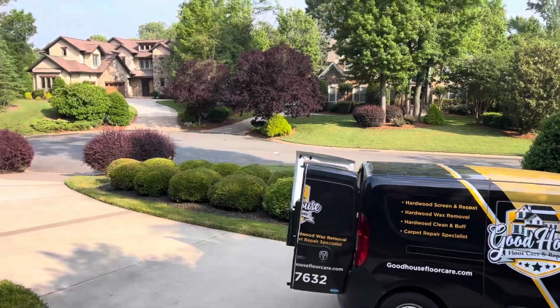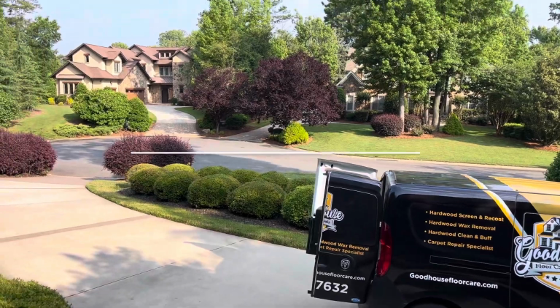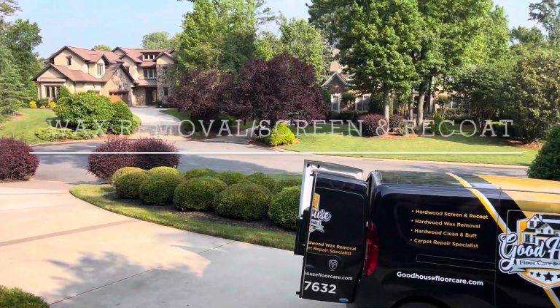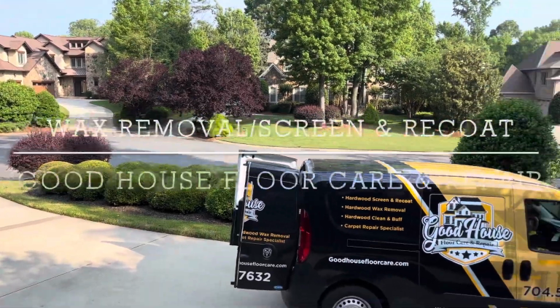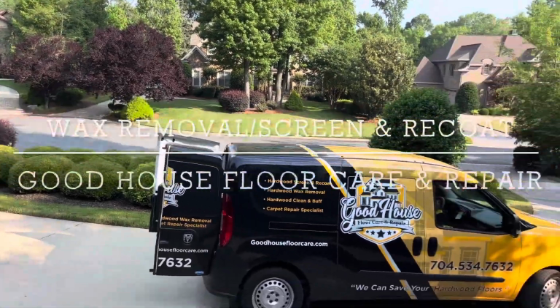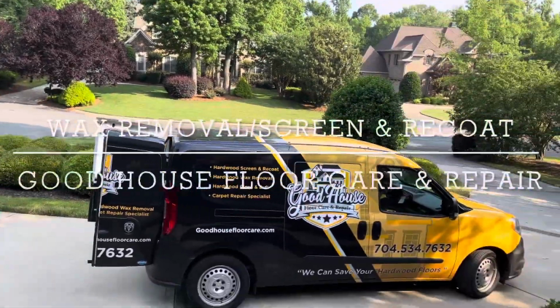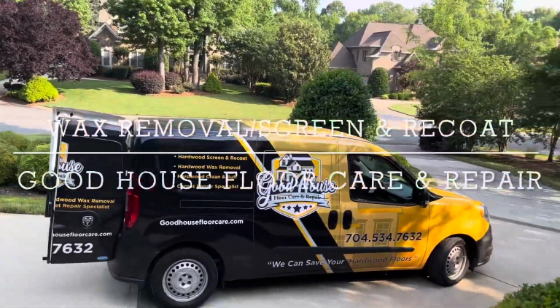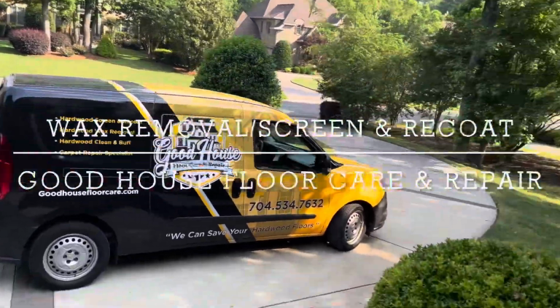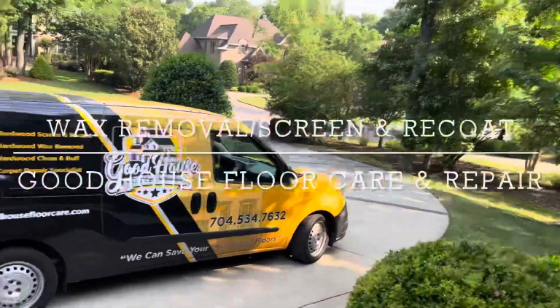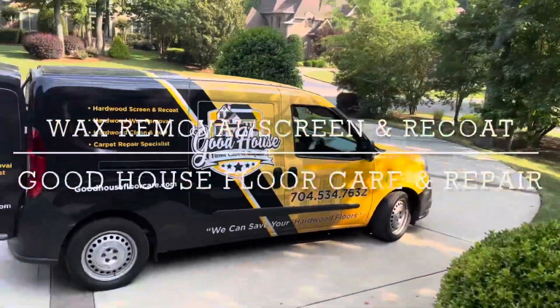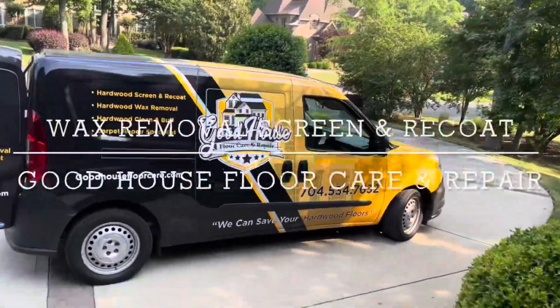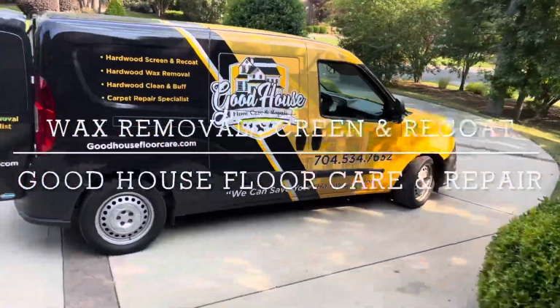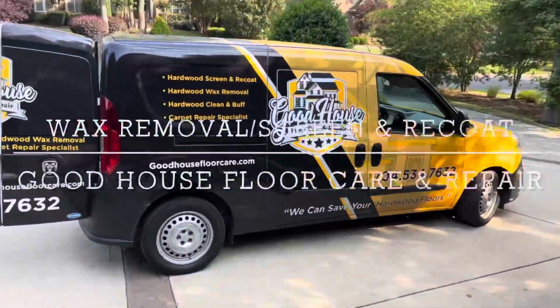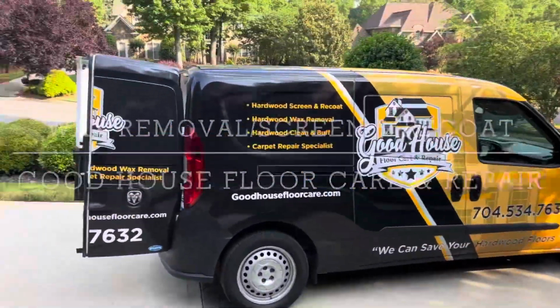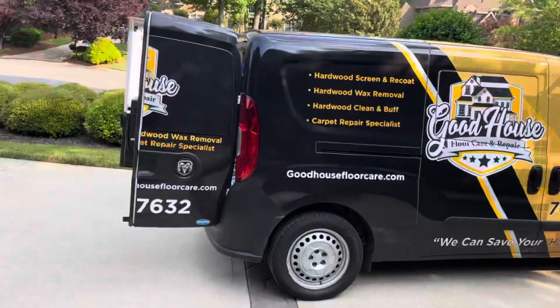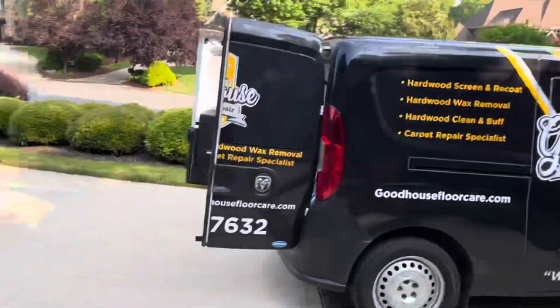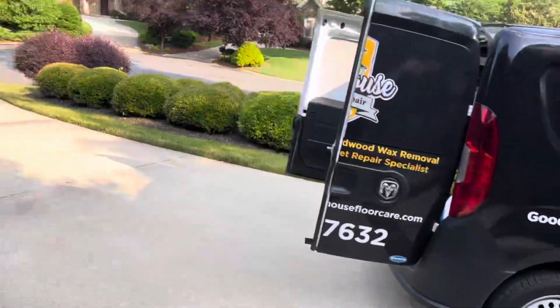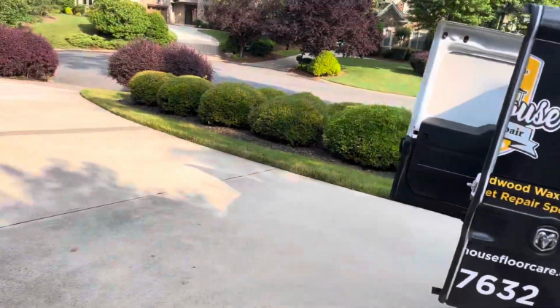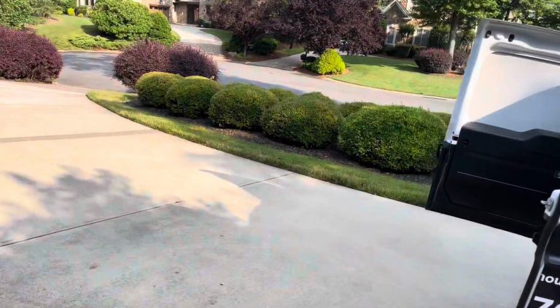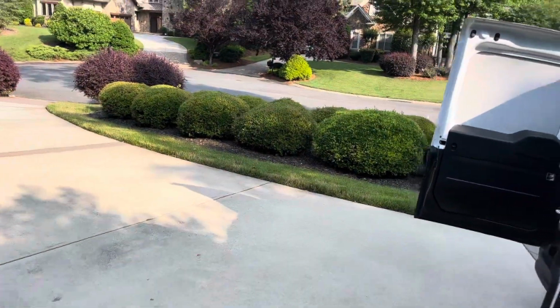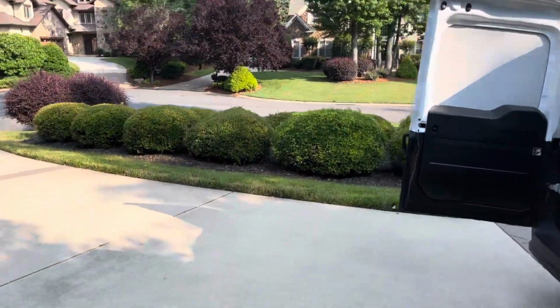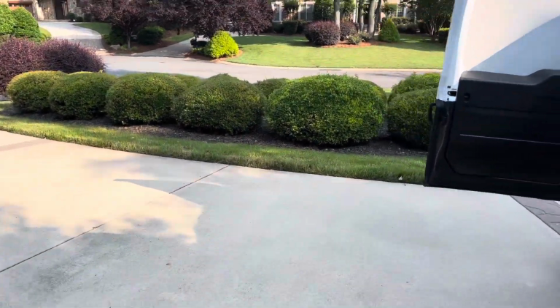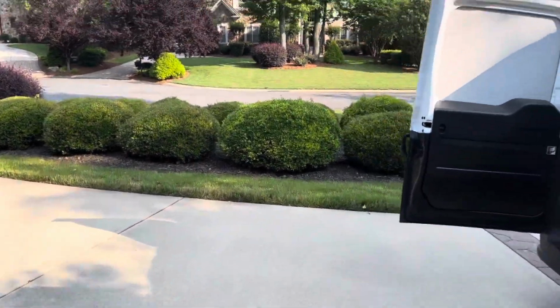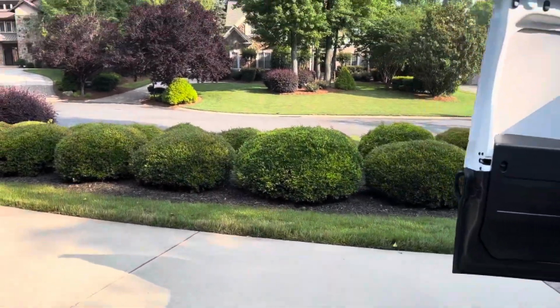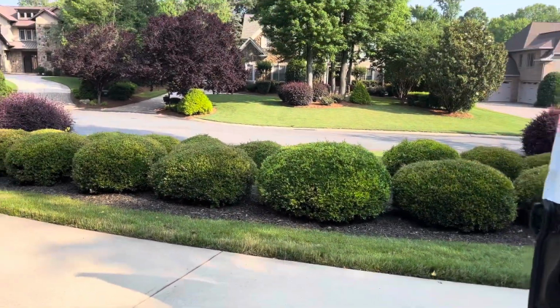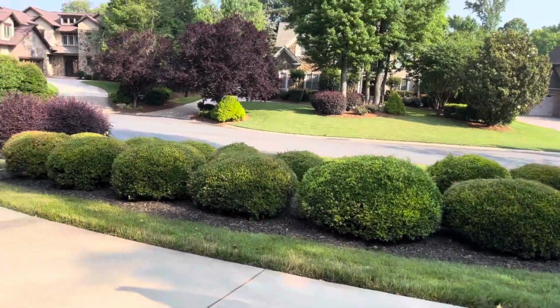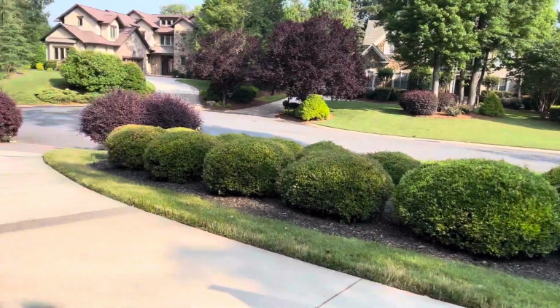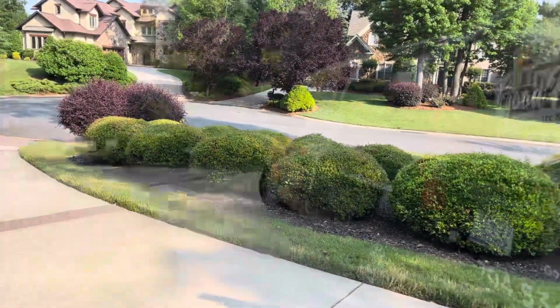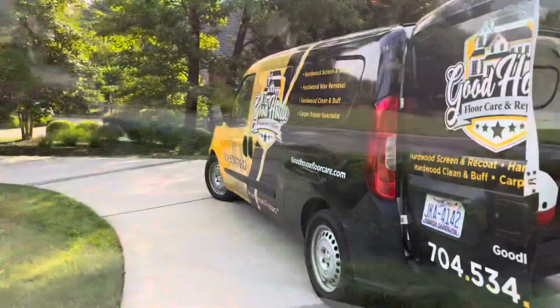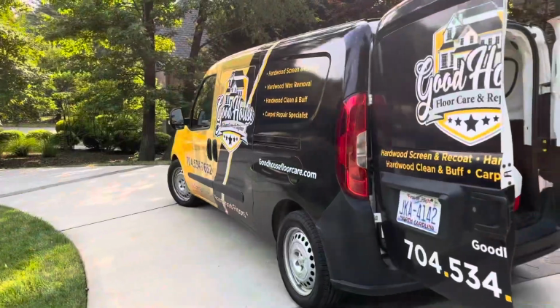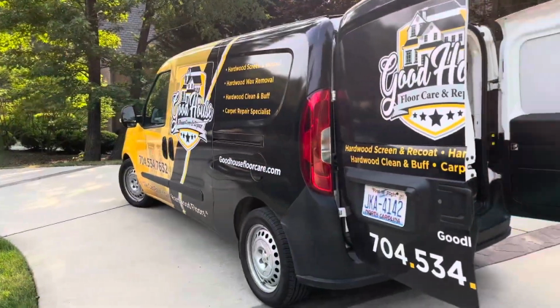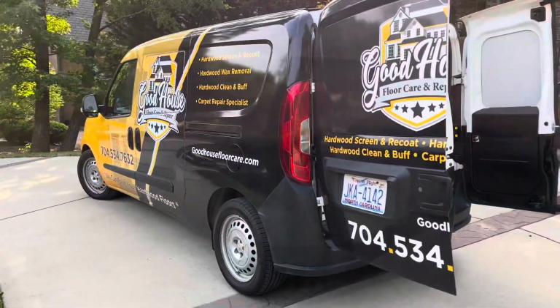Good morning Facebook and YouTube. Anthony with Goodhouse Floor Care here. I'm over here in Waxmore, North Carolina in a beautiful development. There goes the Goodhouse Mobile.